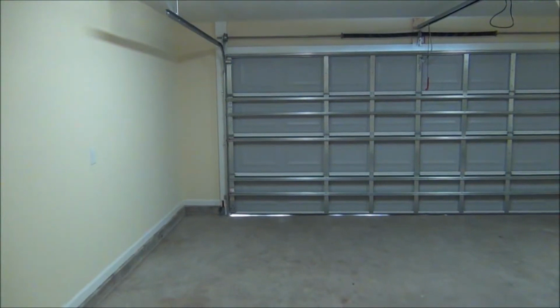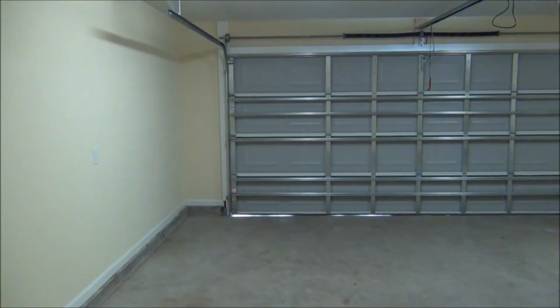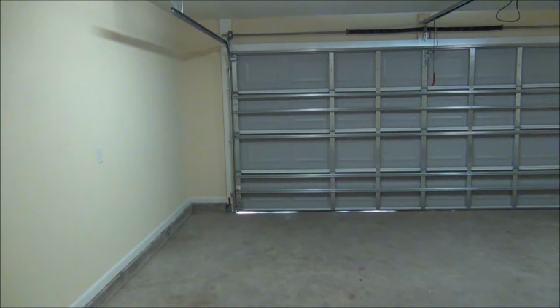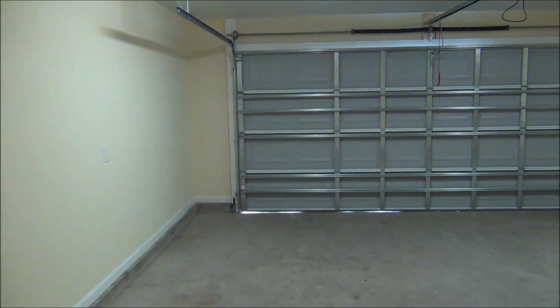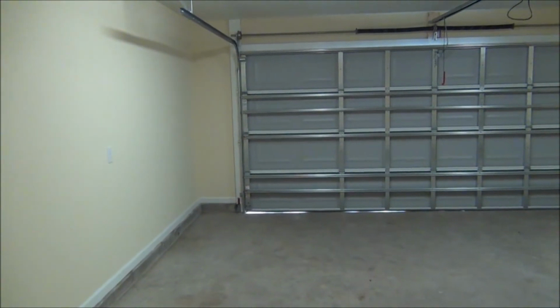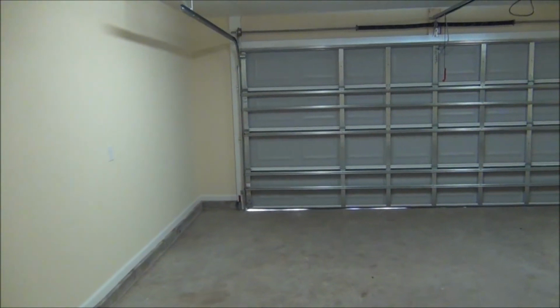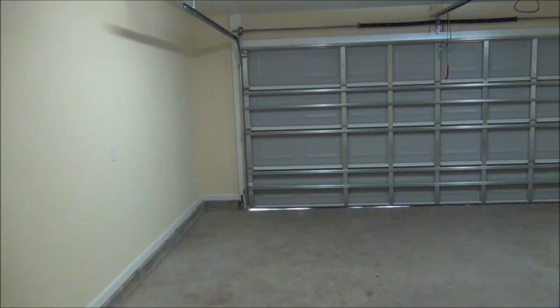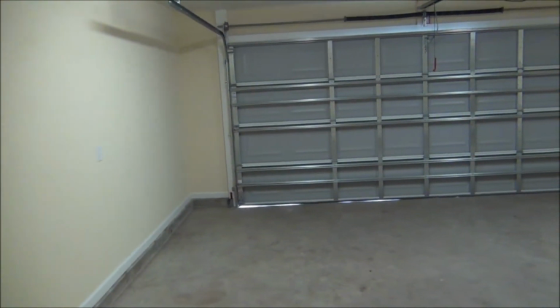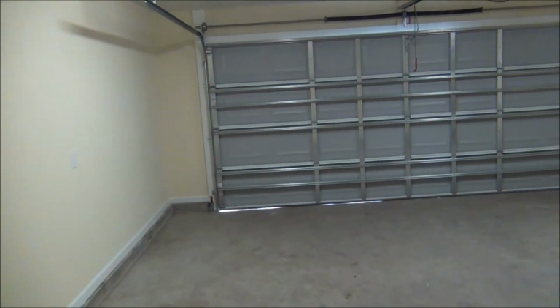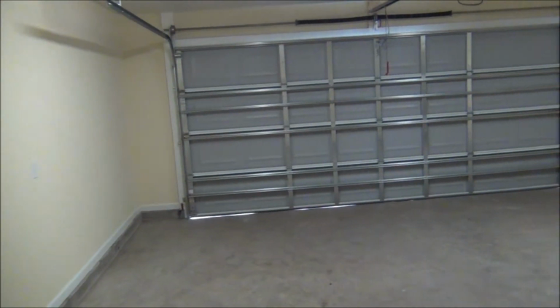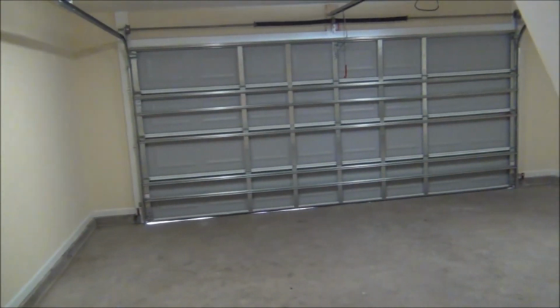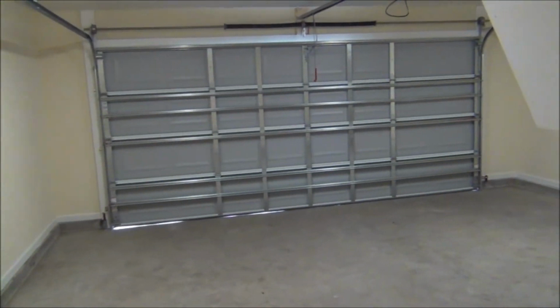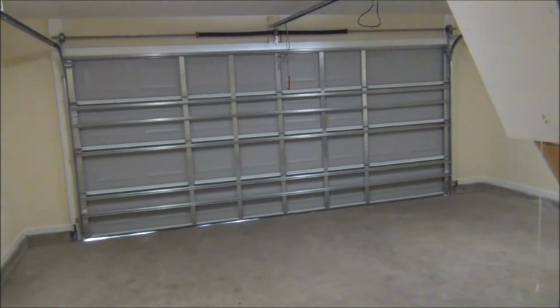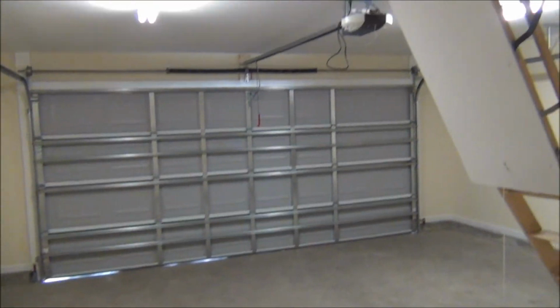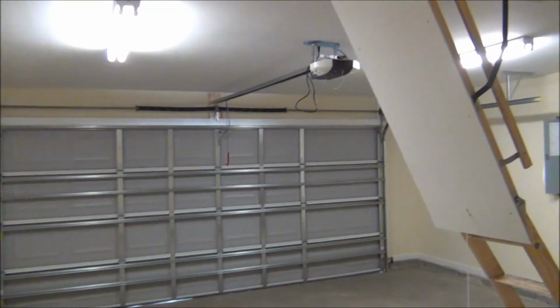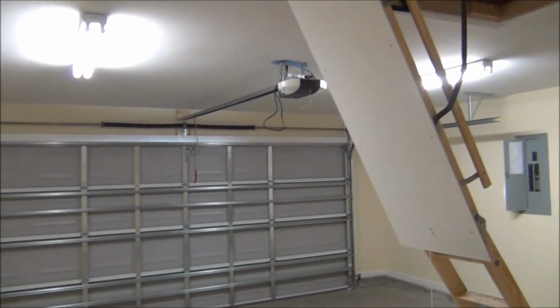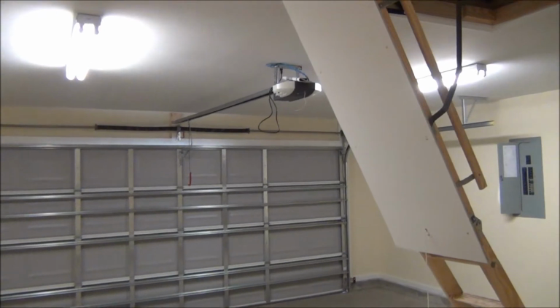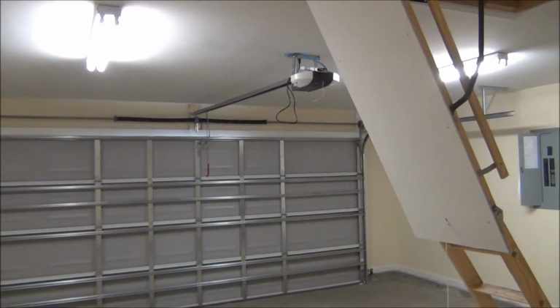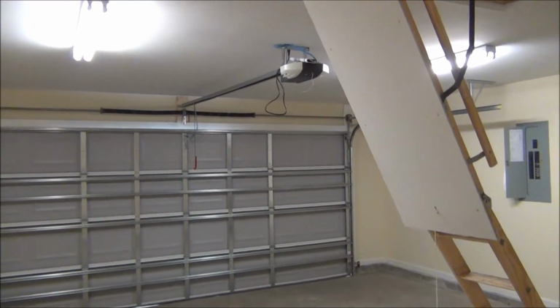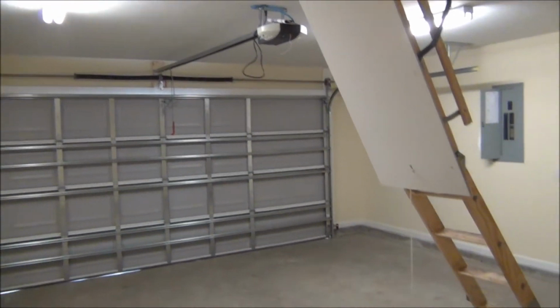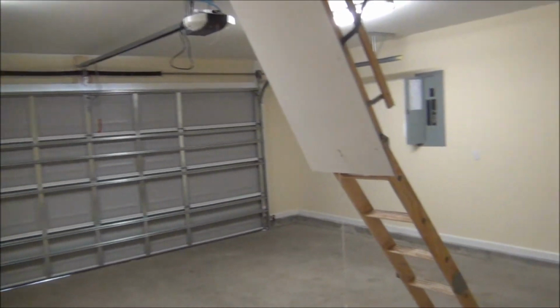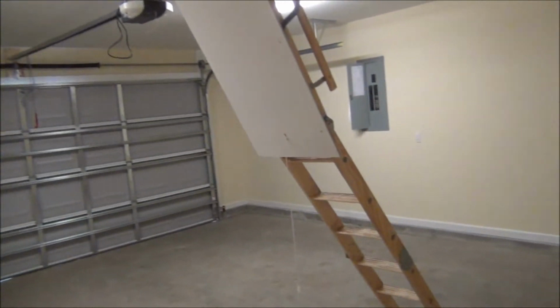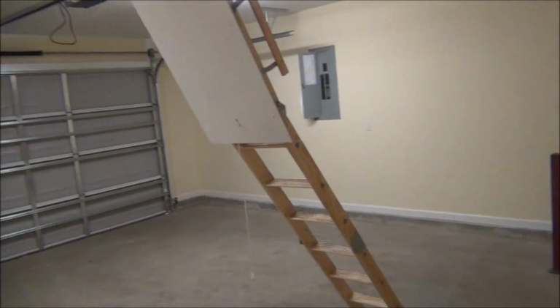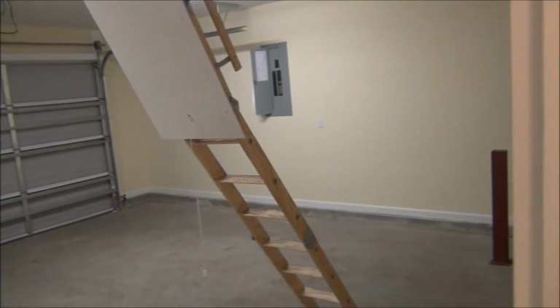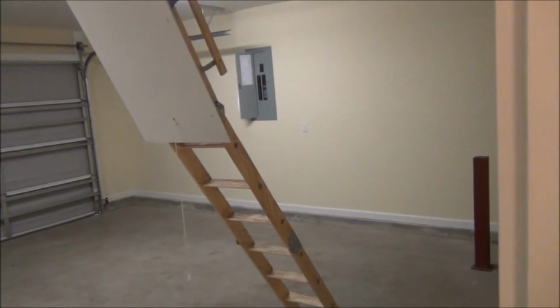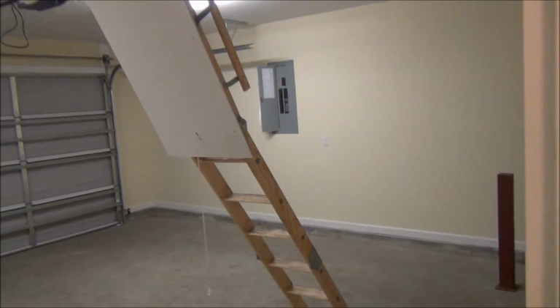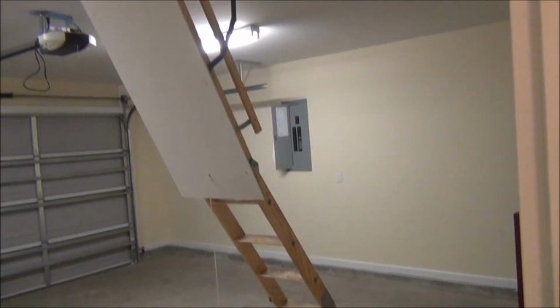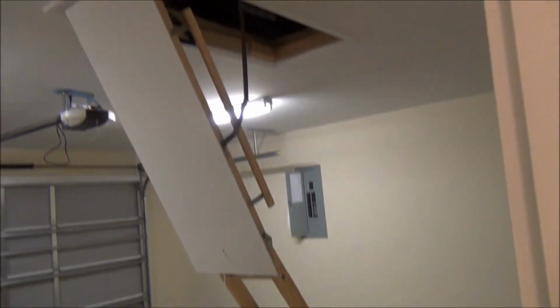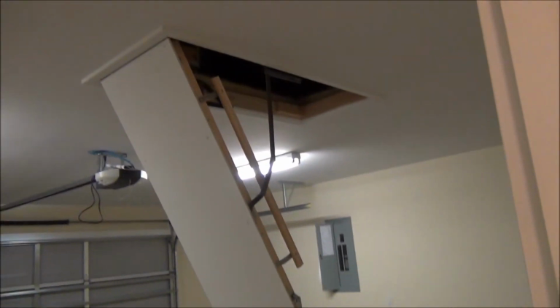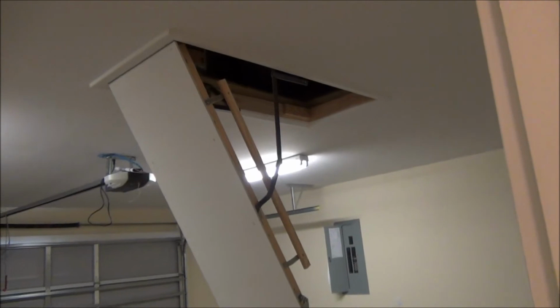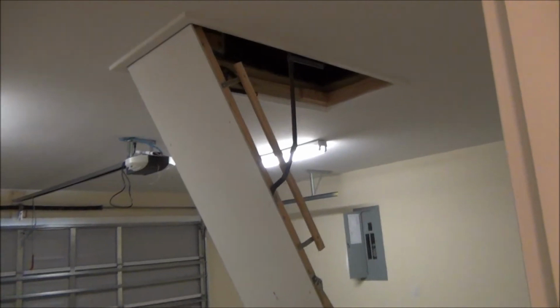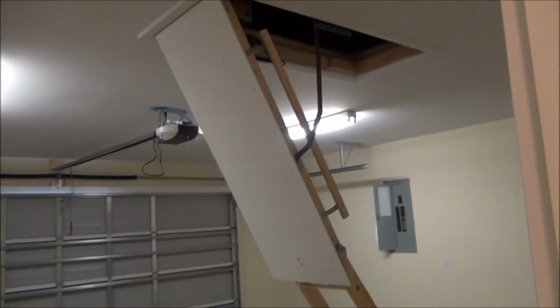Here's the laundry room. A completely finished and painted two-car garage, complete with automatic garage door opener, and pole downstairs leading to some attic storage above.